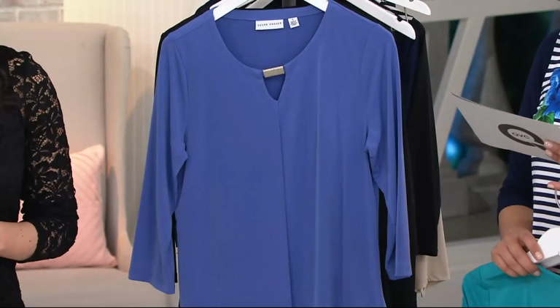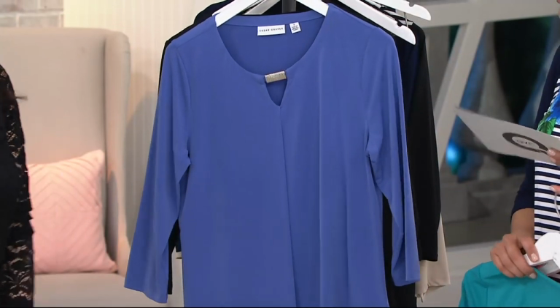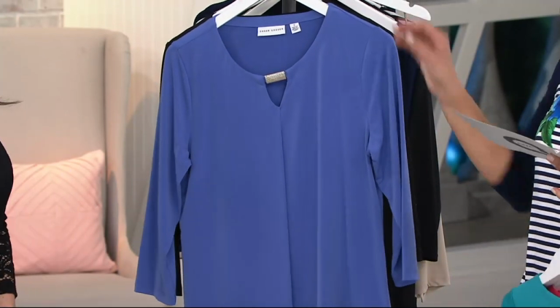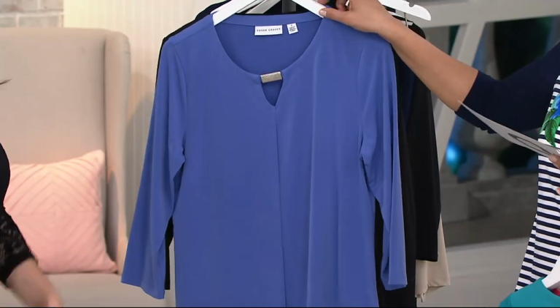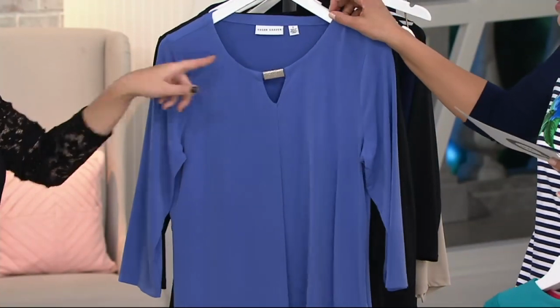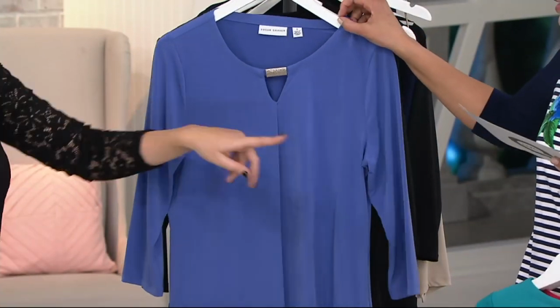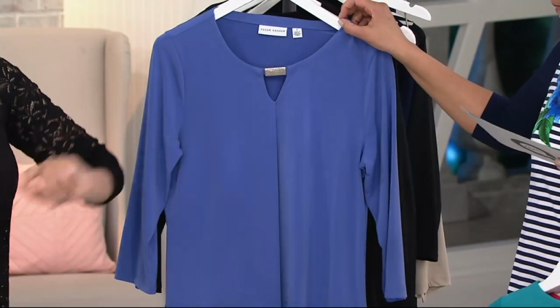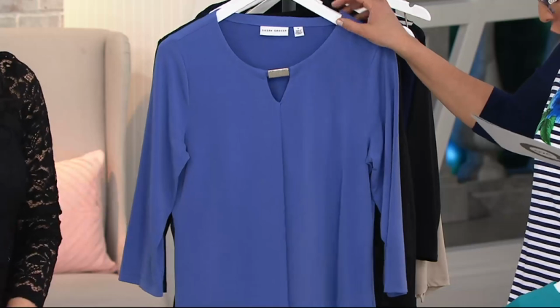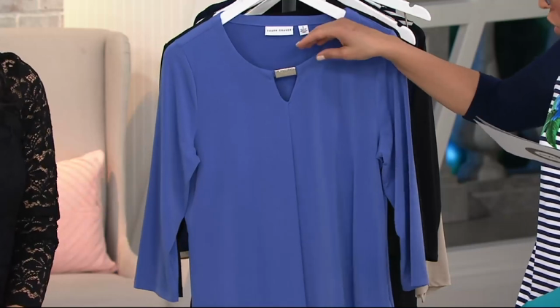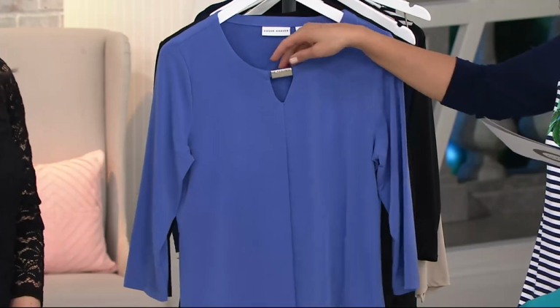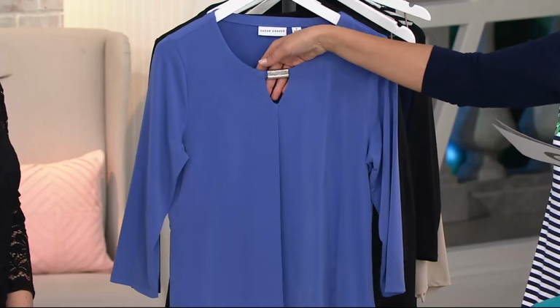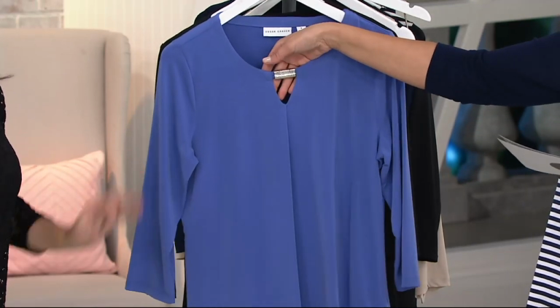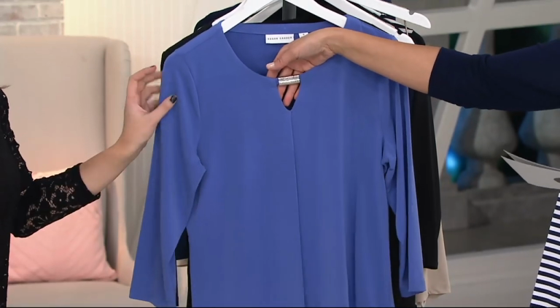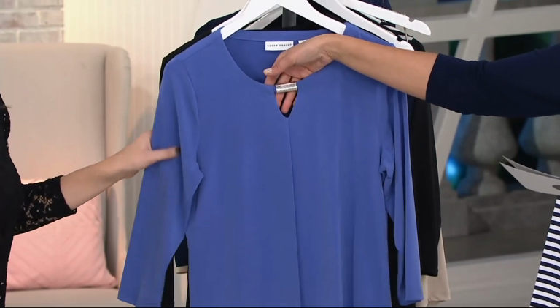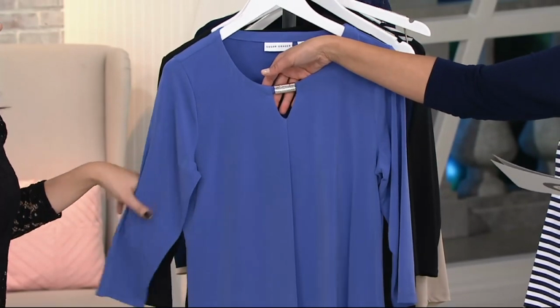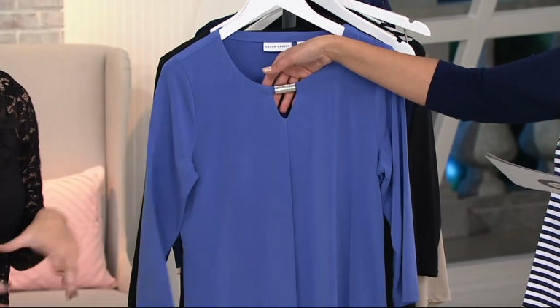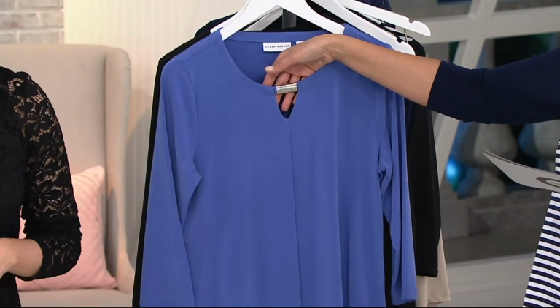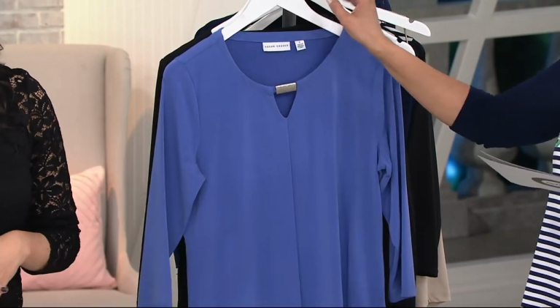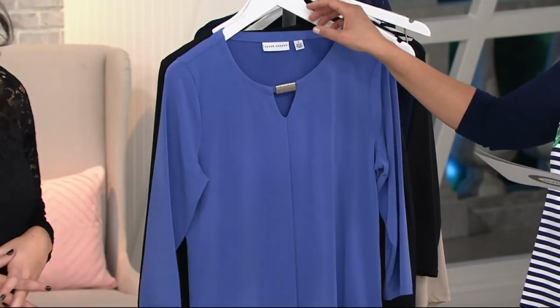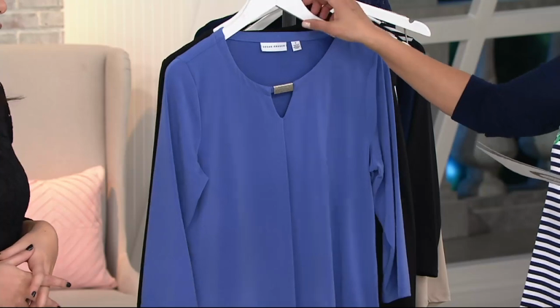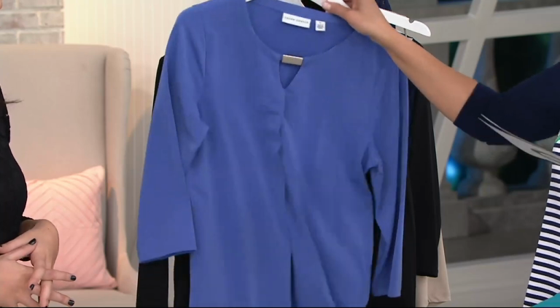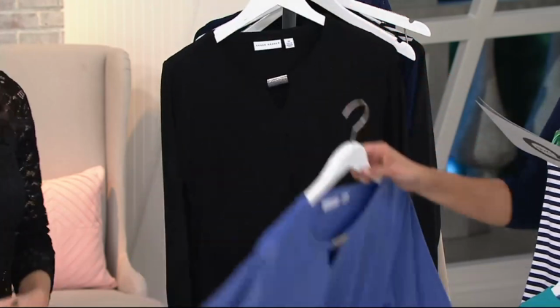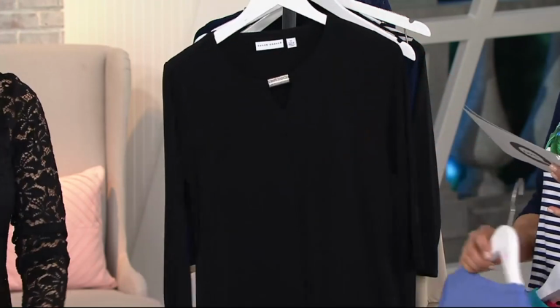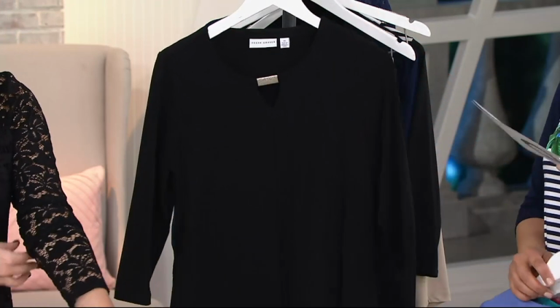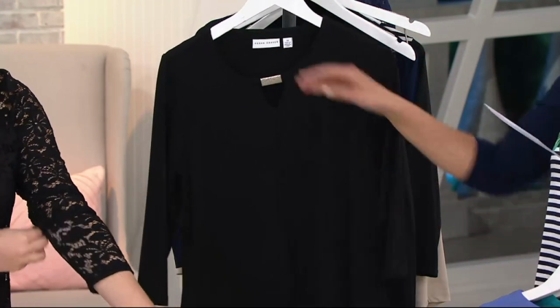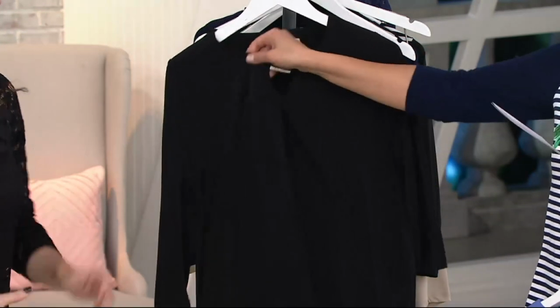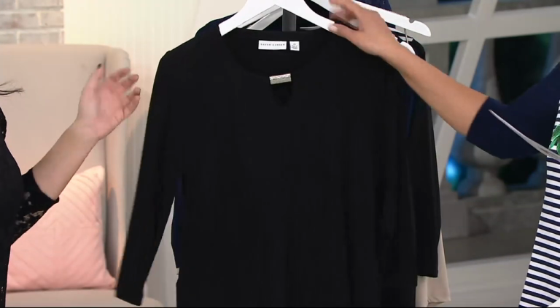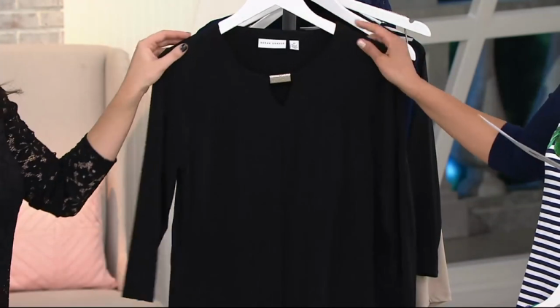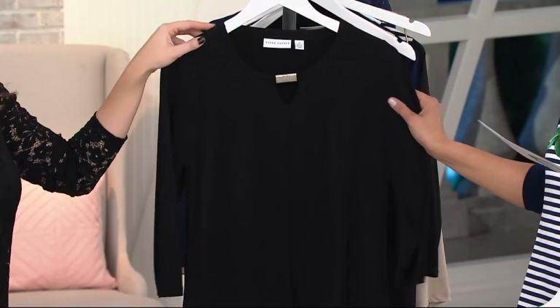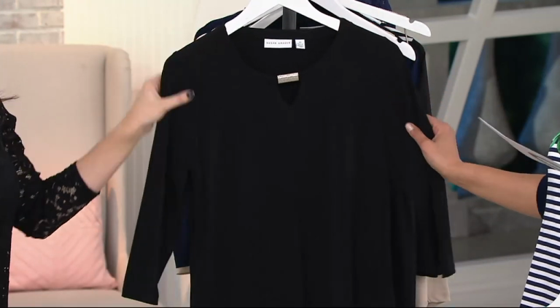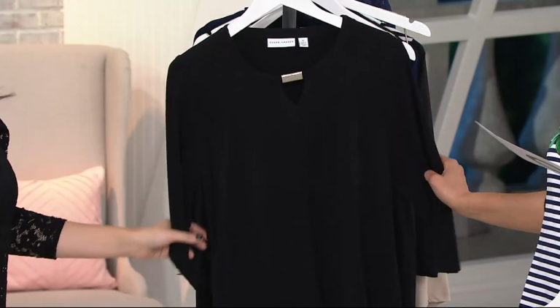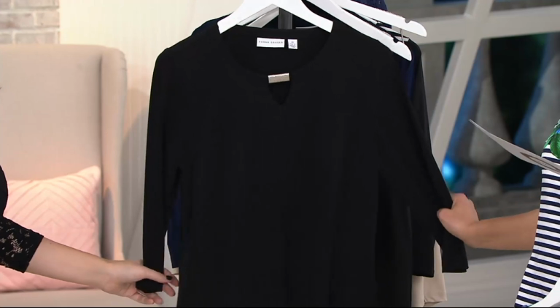Look at the soft violets — this would look very pretty on you. I love it. Extra small to 3X in your soft violet. And then here is your black. You know what? Can never go wrong. Extra extra small to 3X.